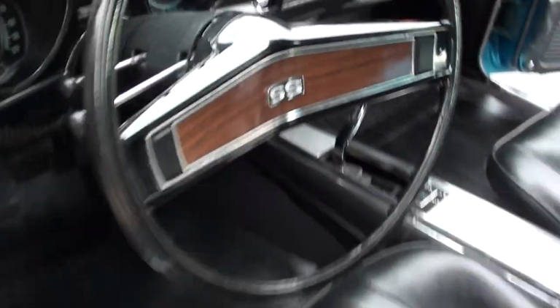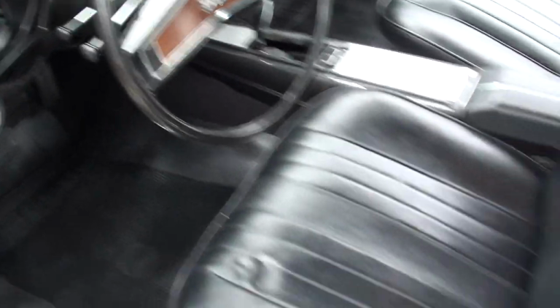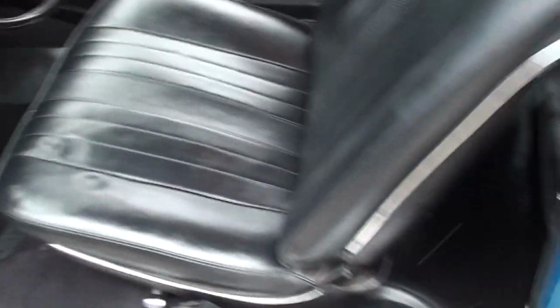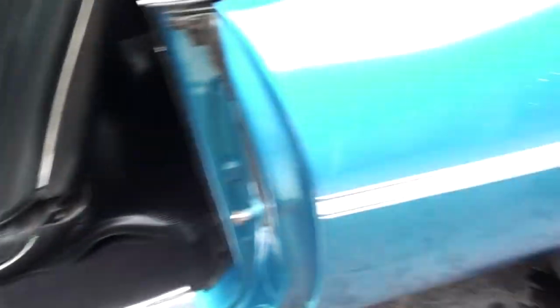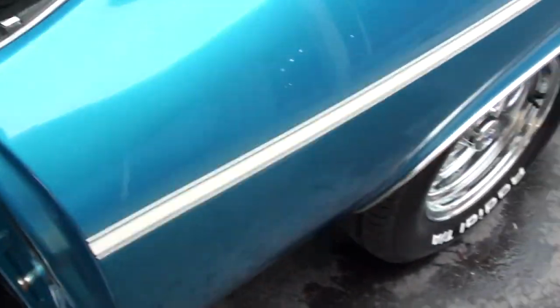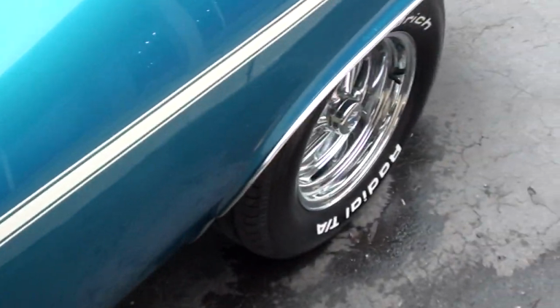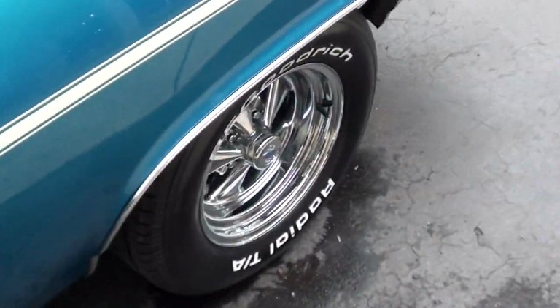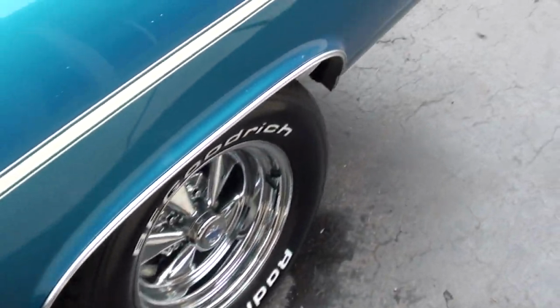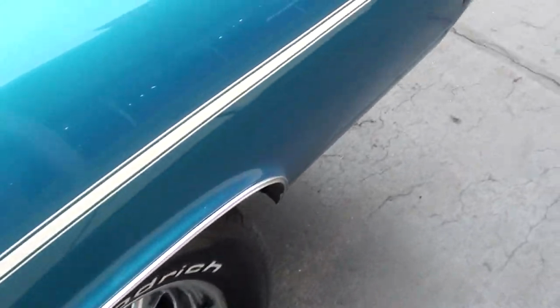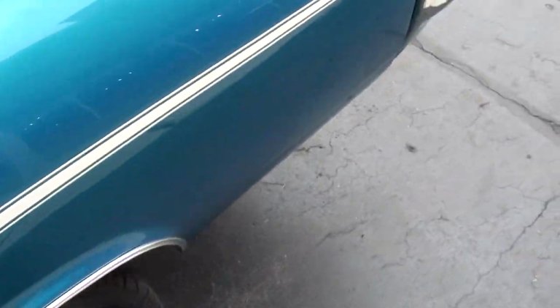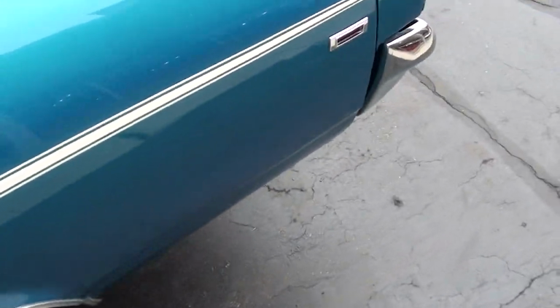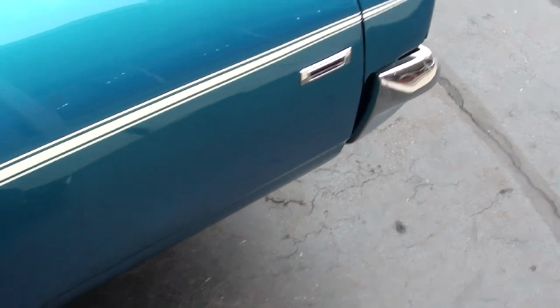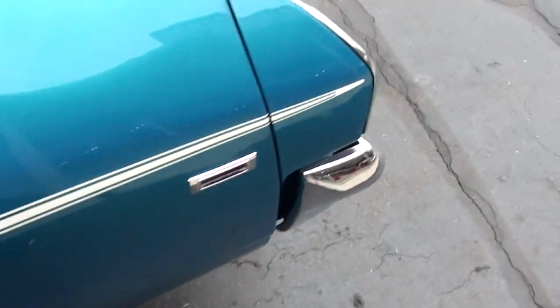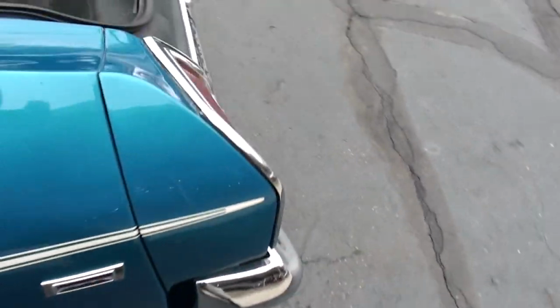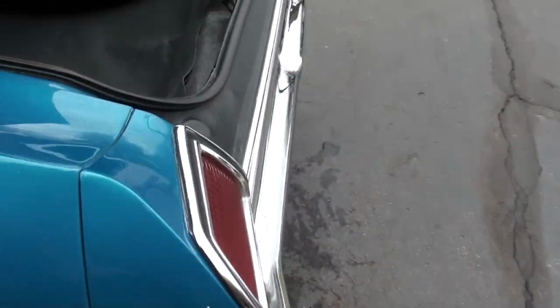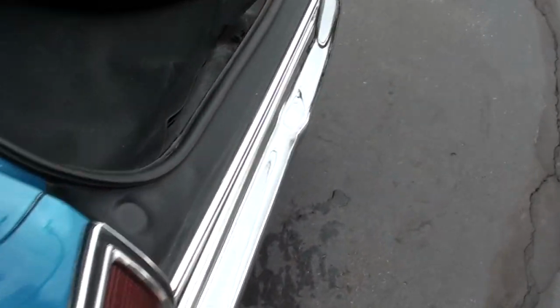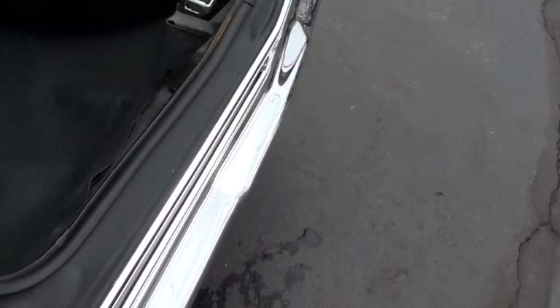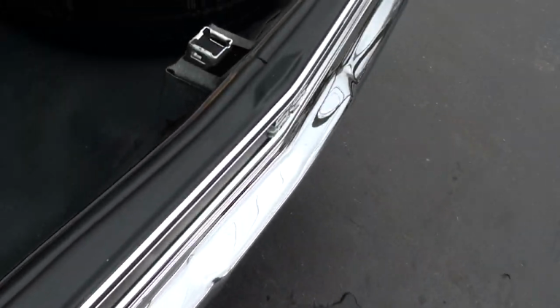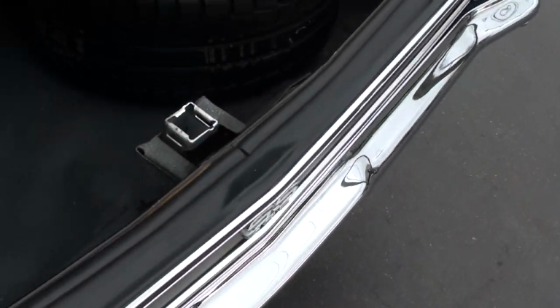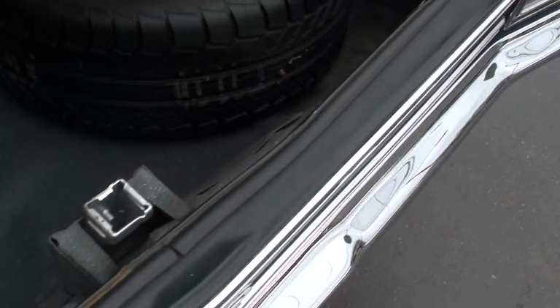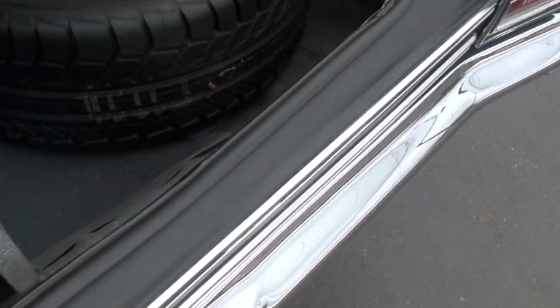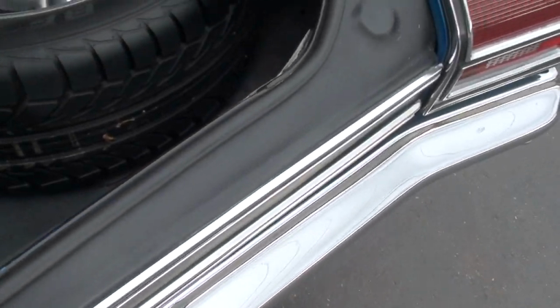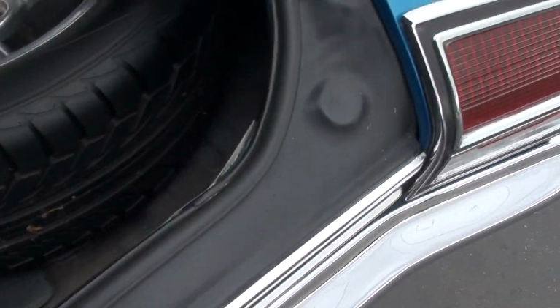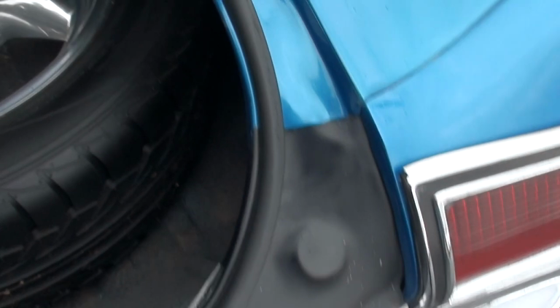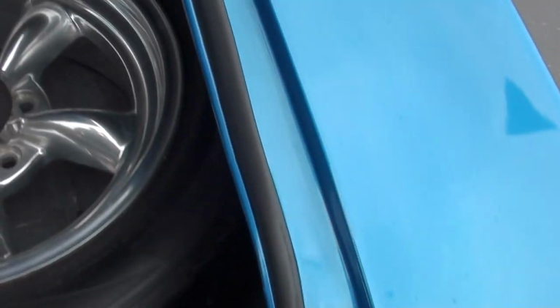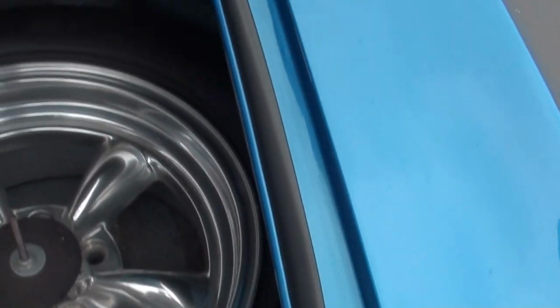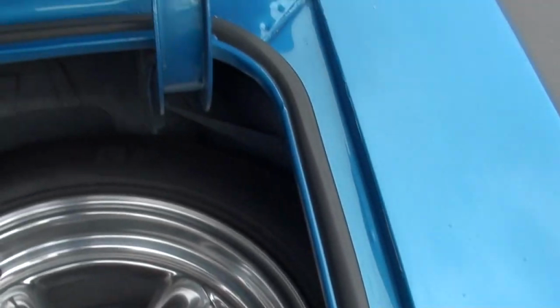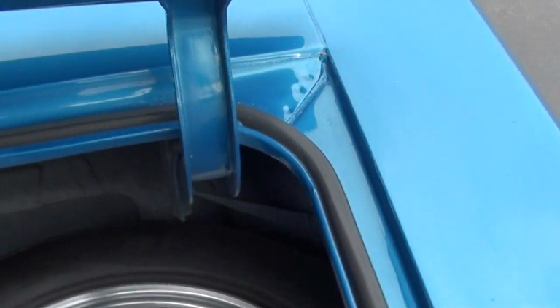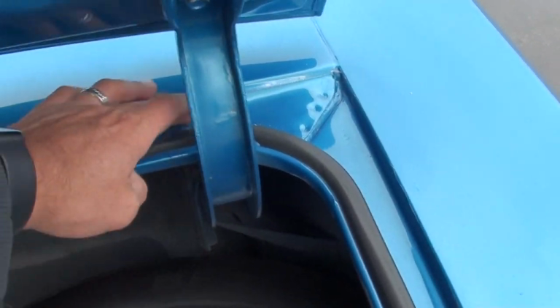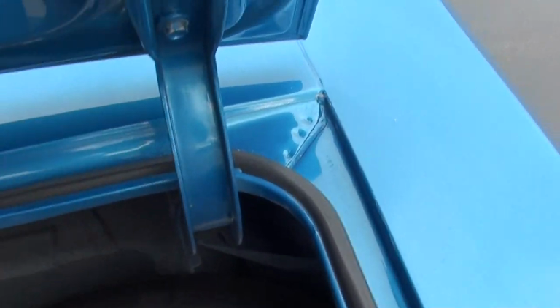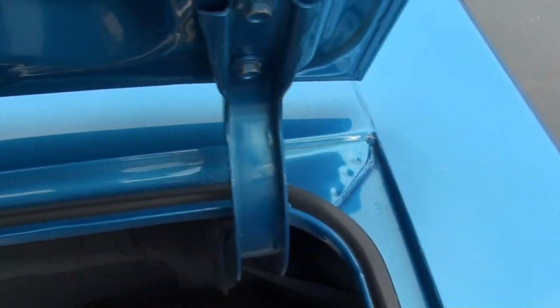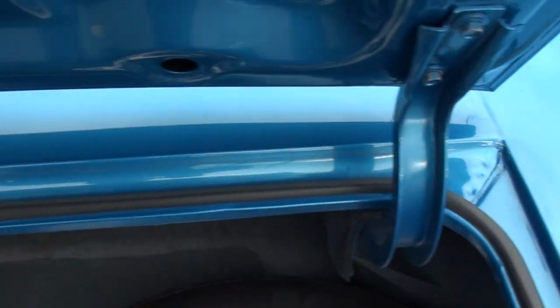I drove the car — it drives good, man. It really hits, and I think everything on this thing was working. It's got Flowmaster dual exhaust. It is a 12-bolt, 3.73 limited-slip rear end. That beach sand gets everywhere.